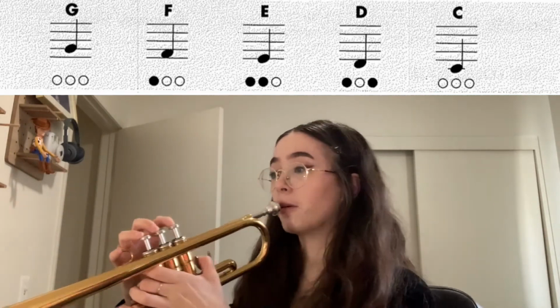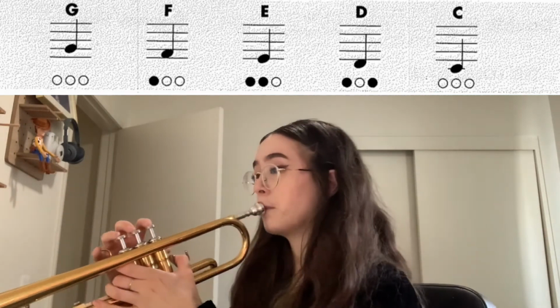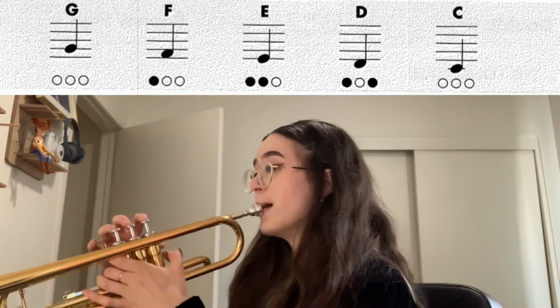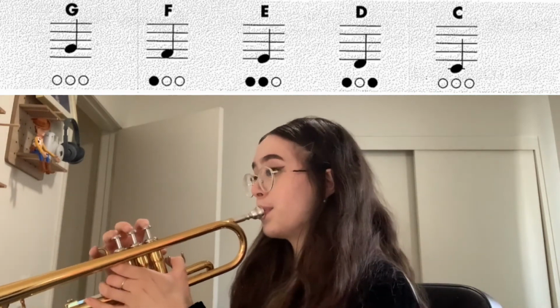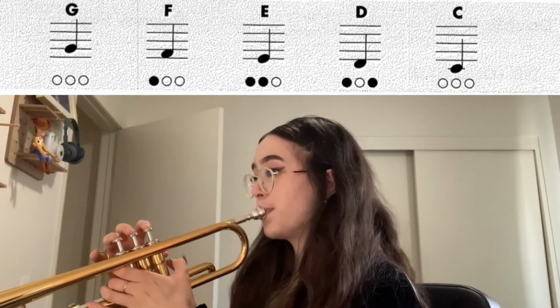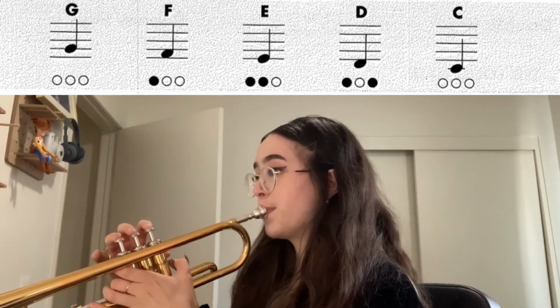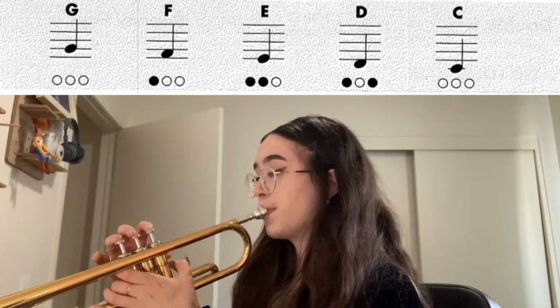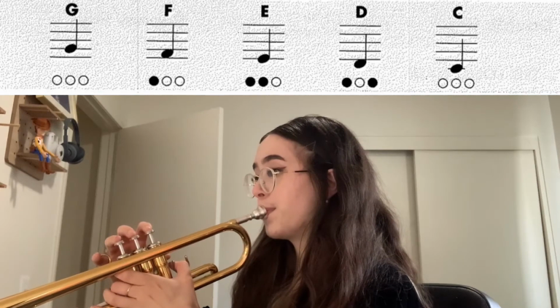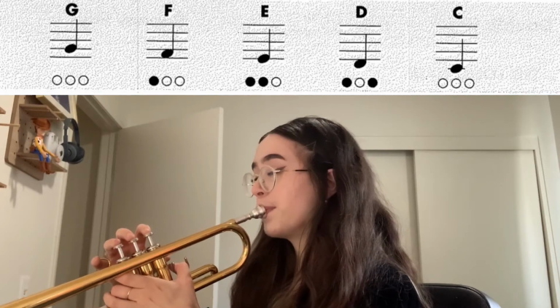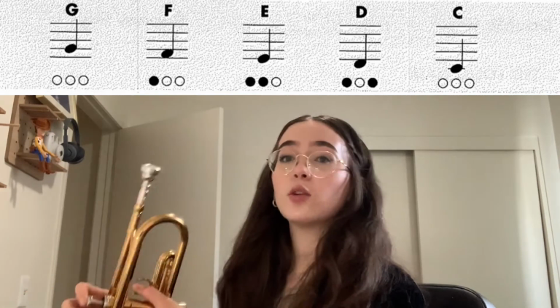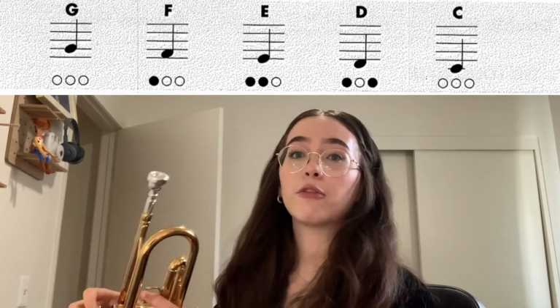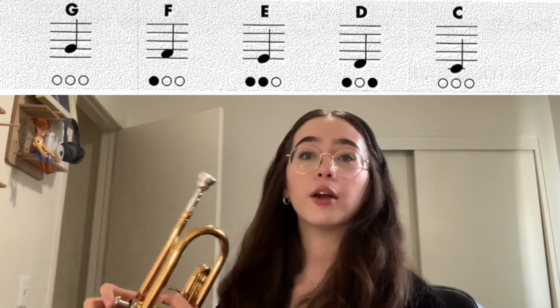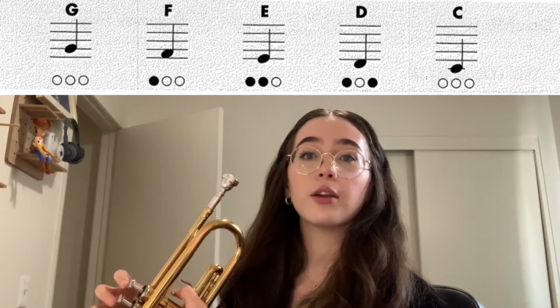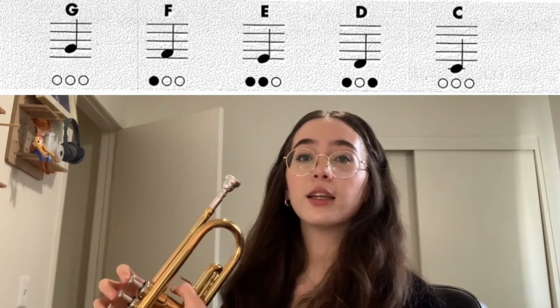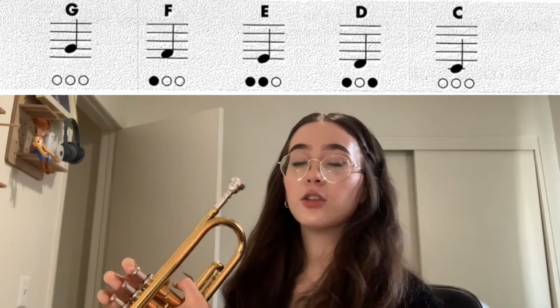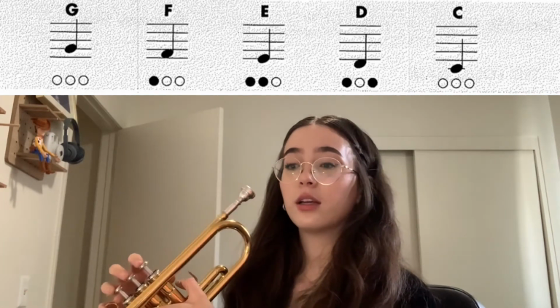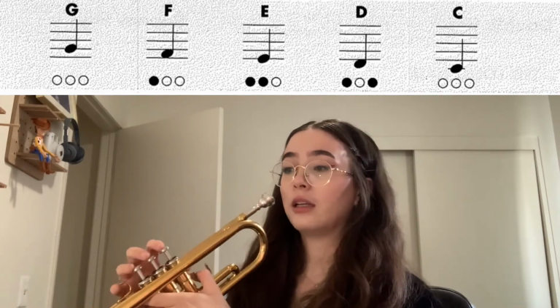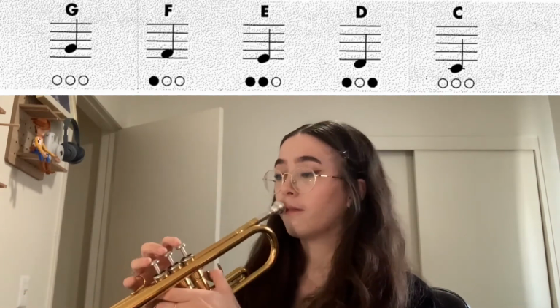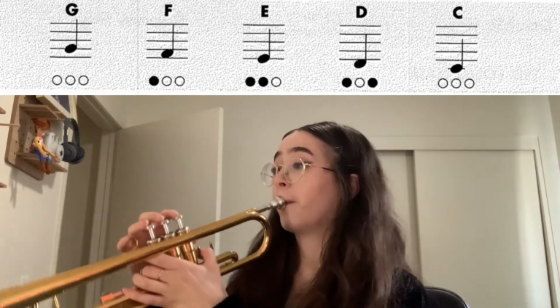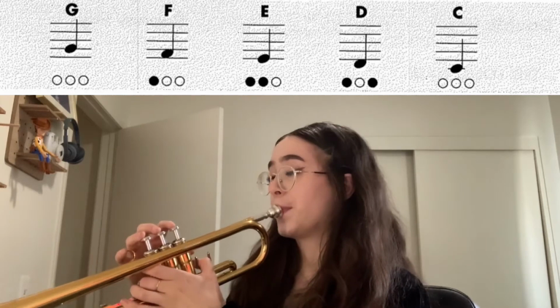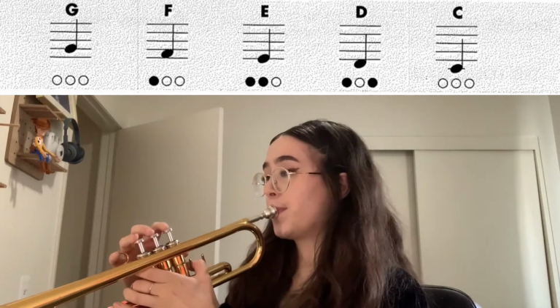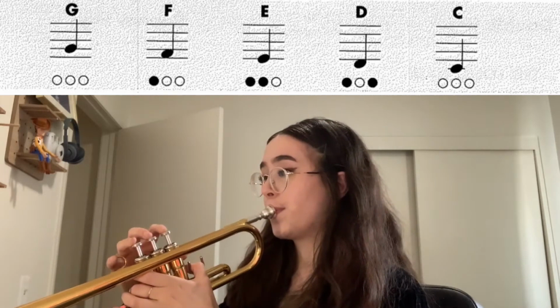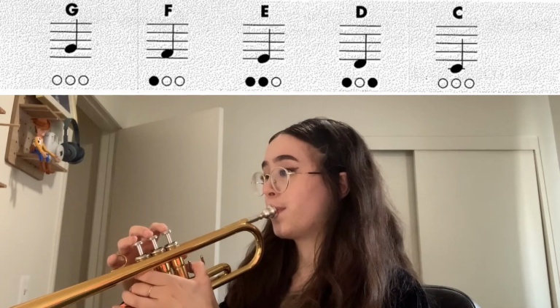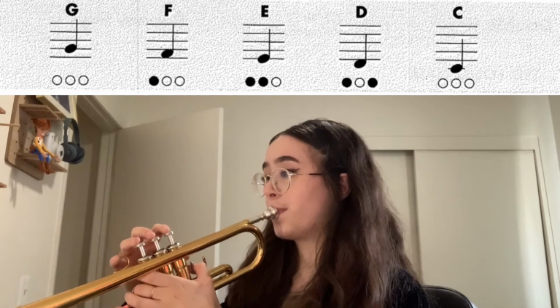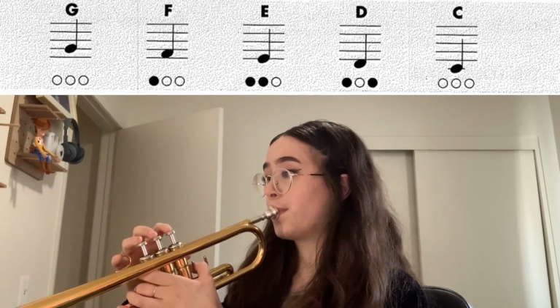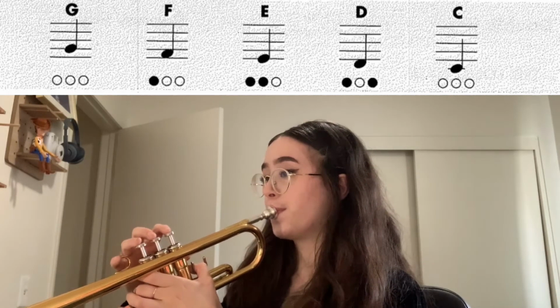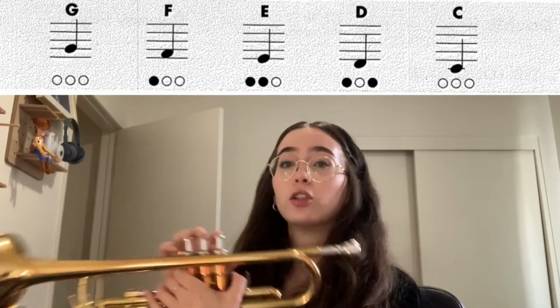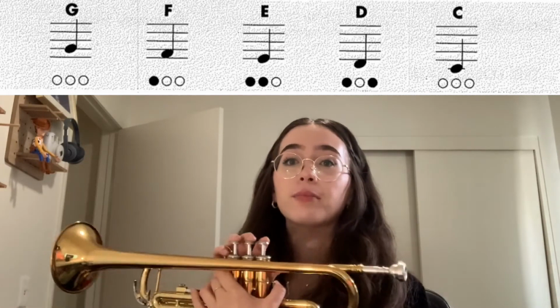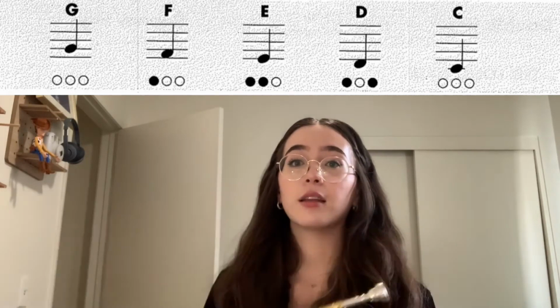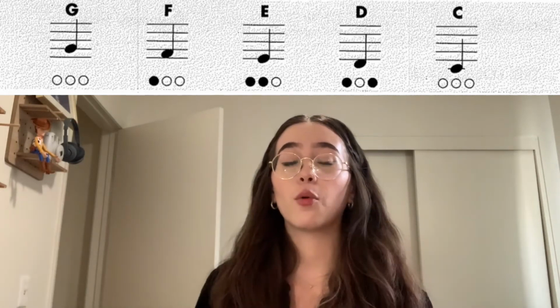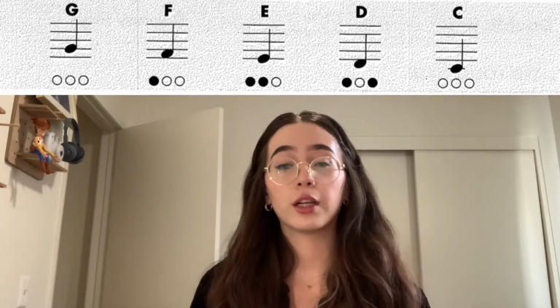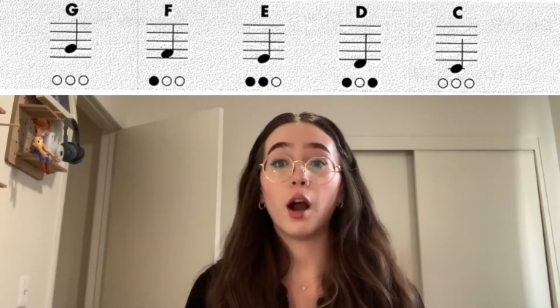Play it with me. Let's hold that for four counts. Ready? One, two, three, four. Good. Now we're going to go up.